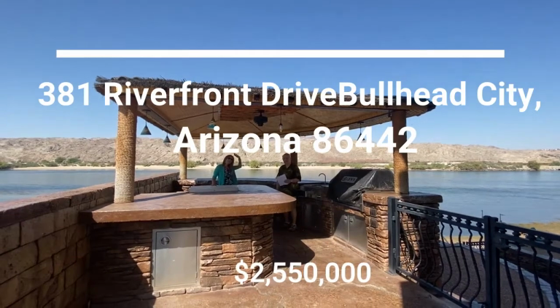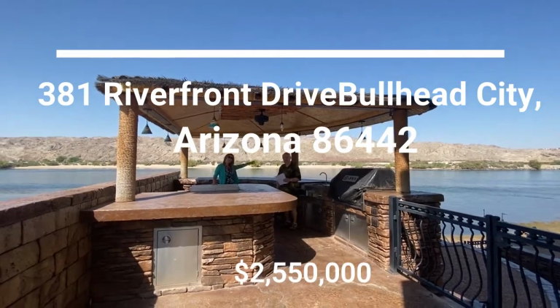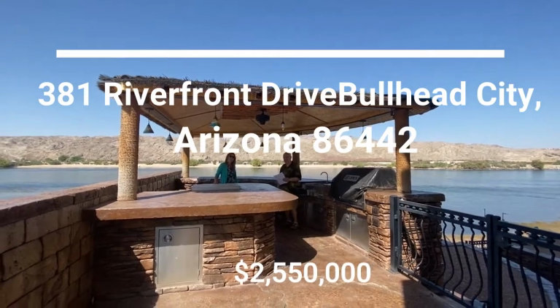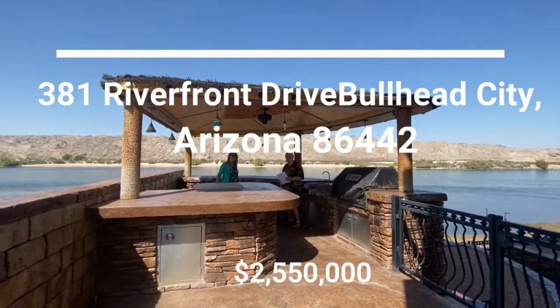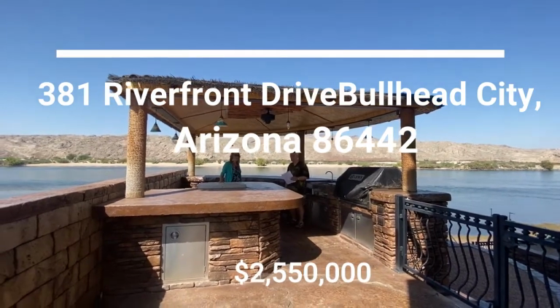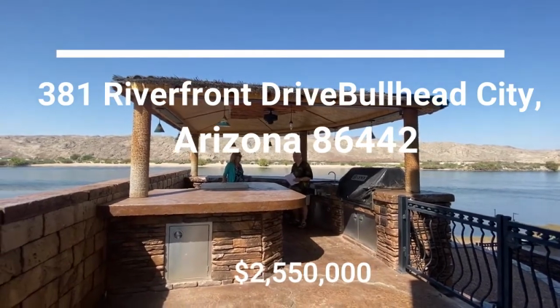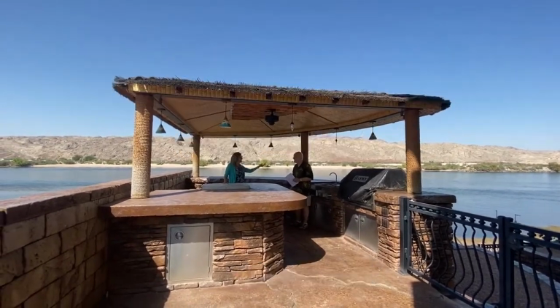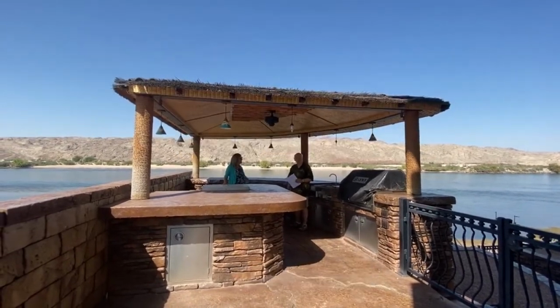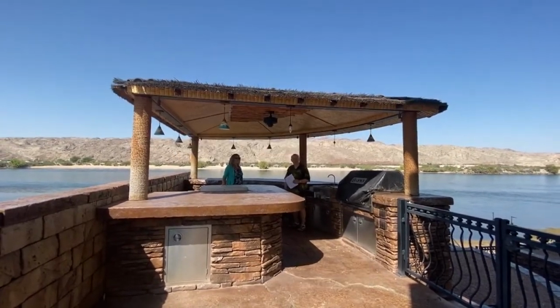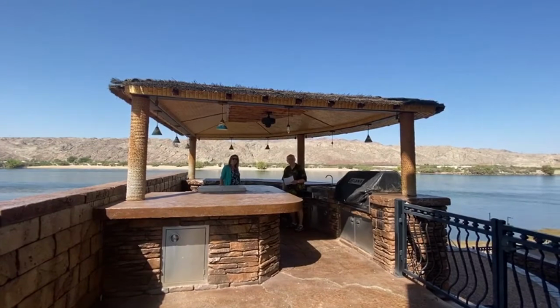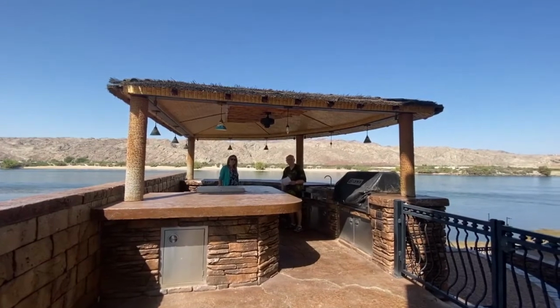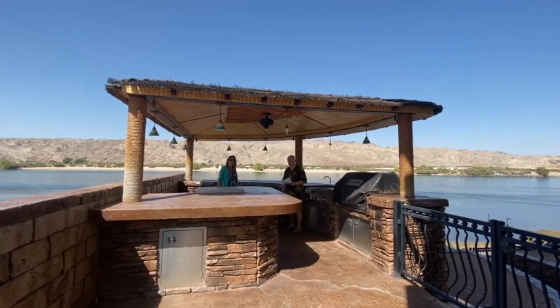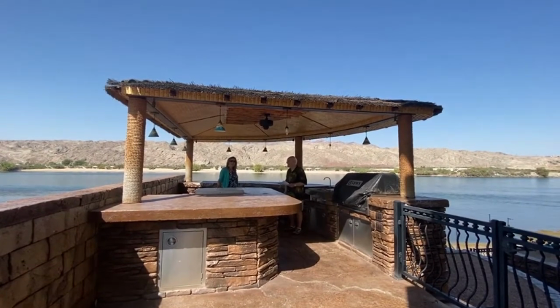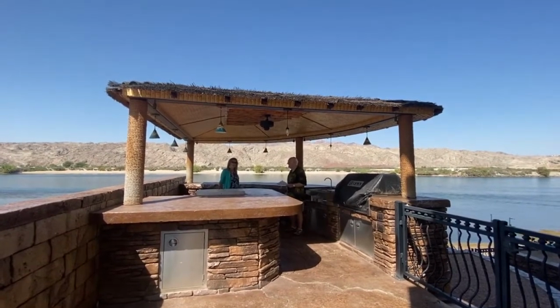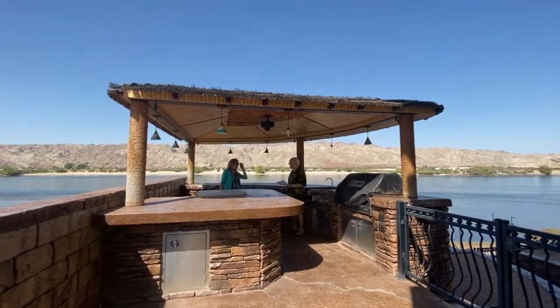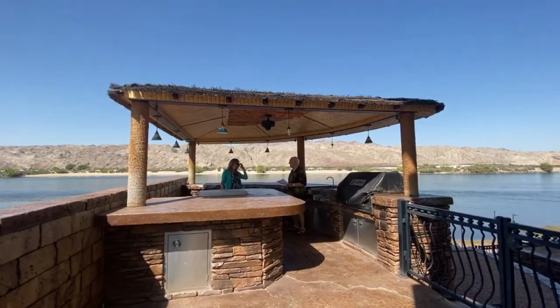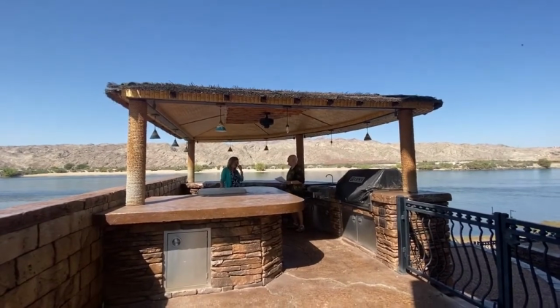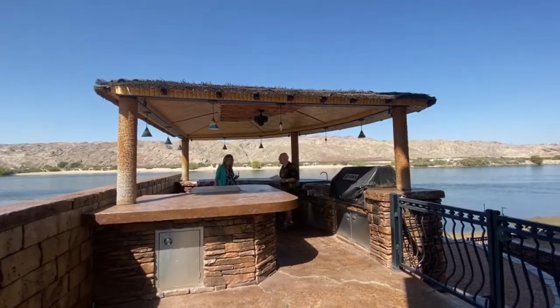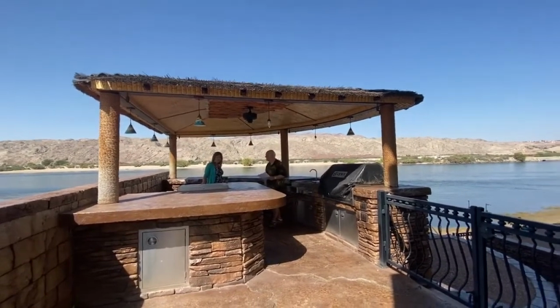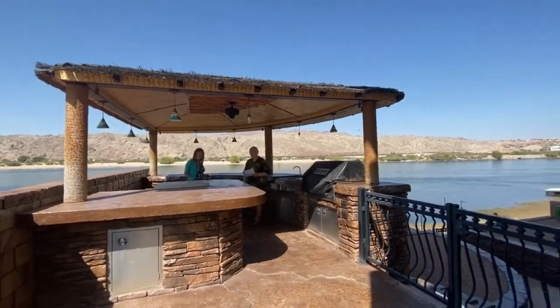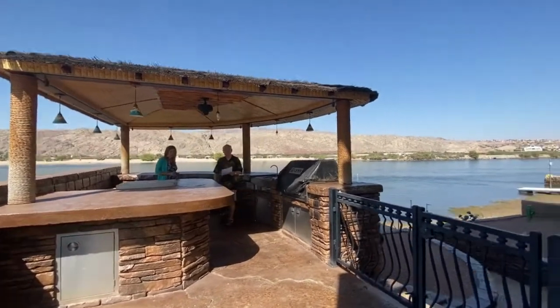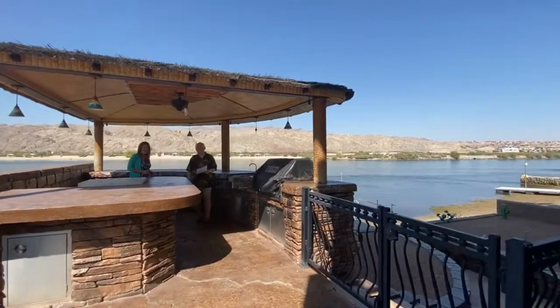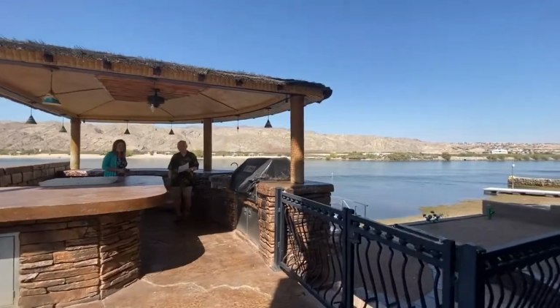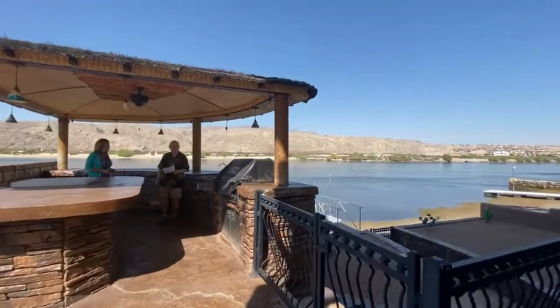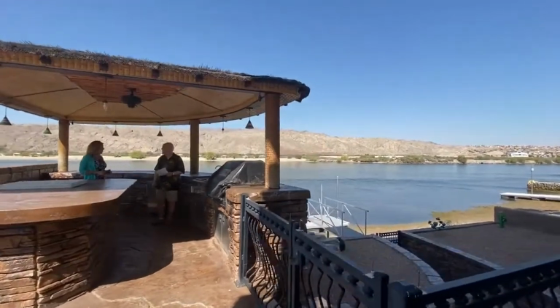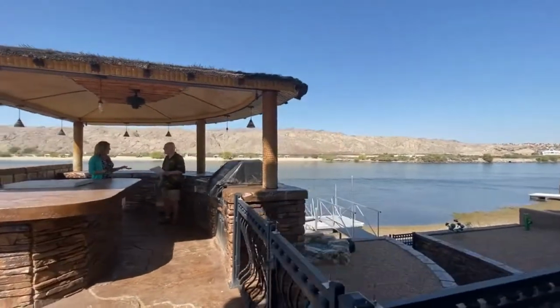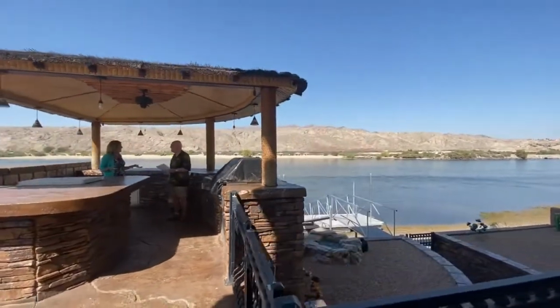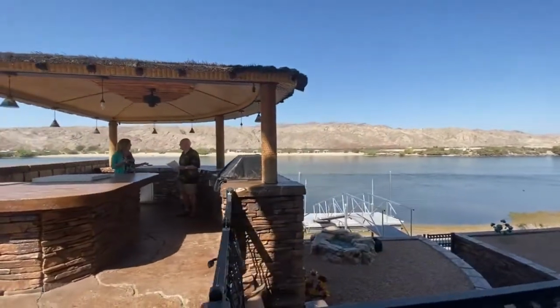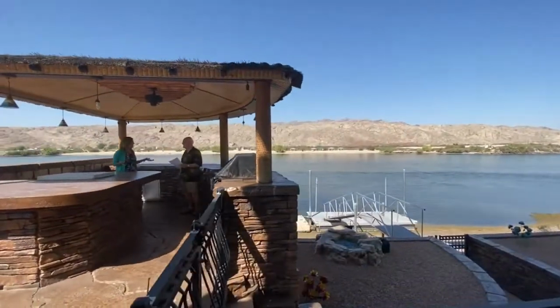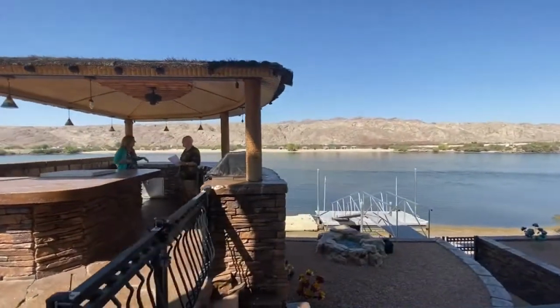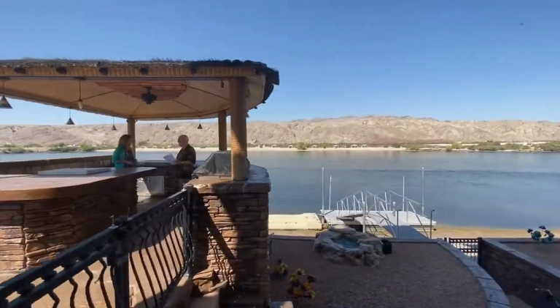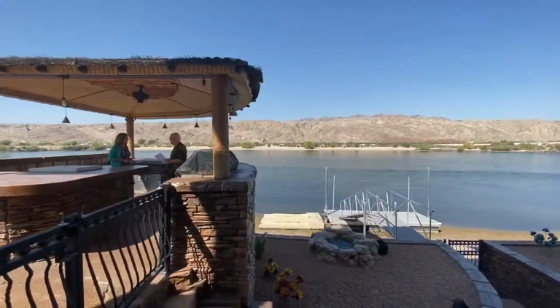Good morning, it's Petra Fahey and John Steiner with Country Ranch Realty and we are at a fantastic new listing of John's on Riverfront. Hey John, what's one of the fun things about living on this part of the river?